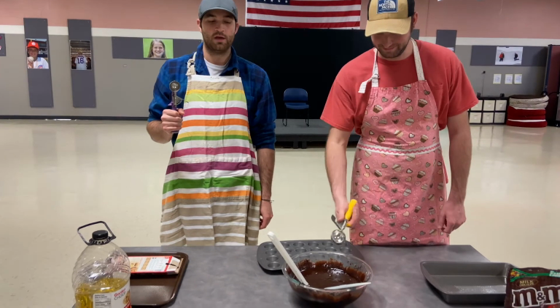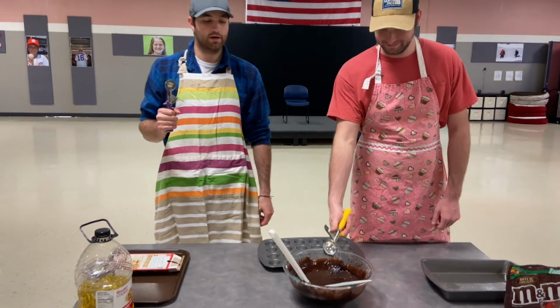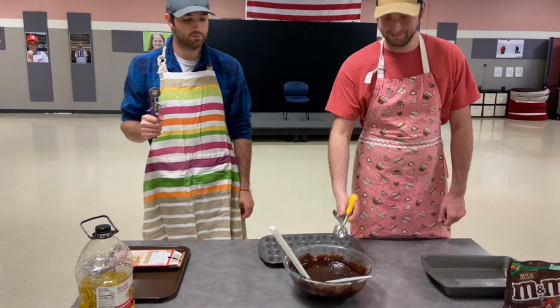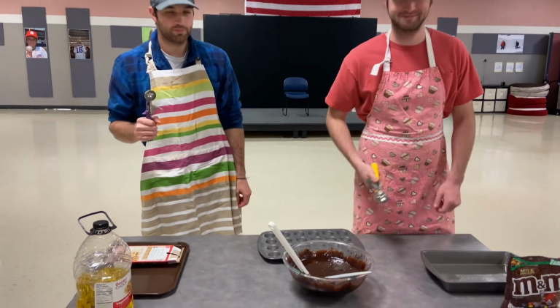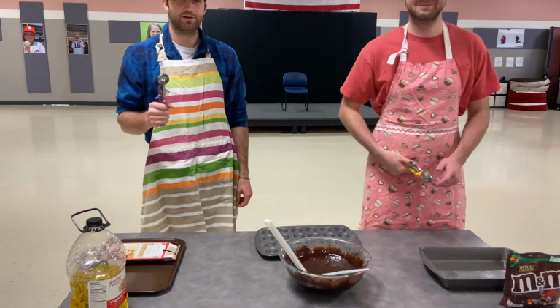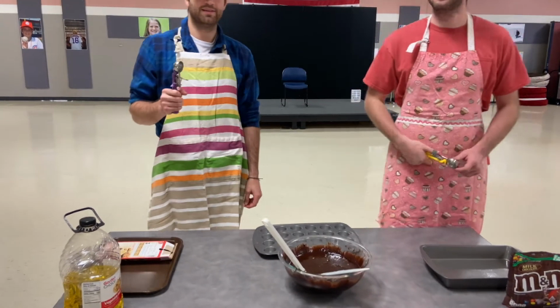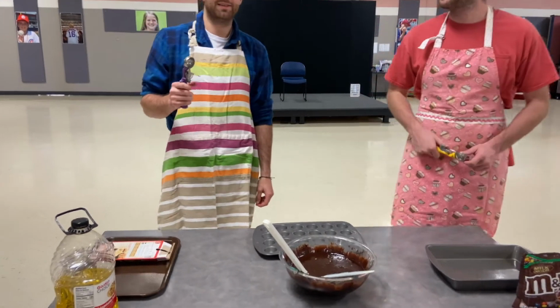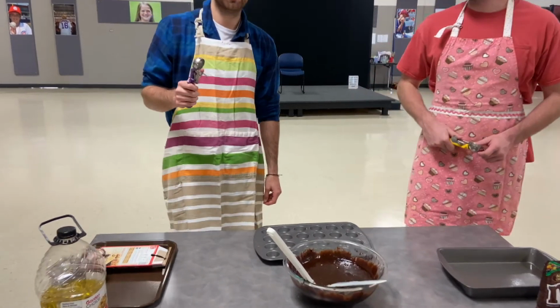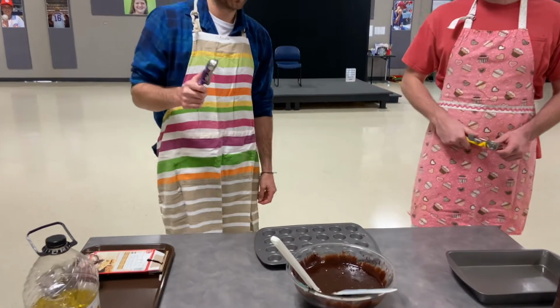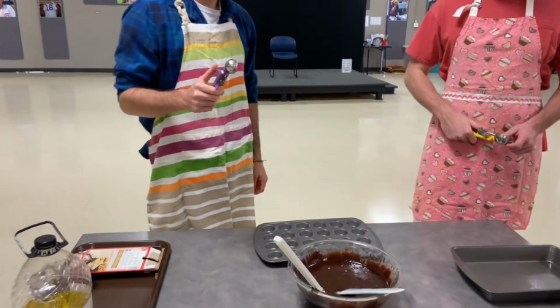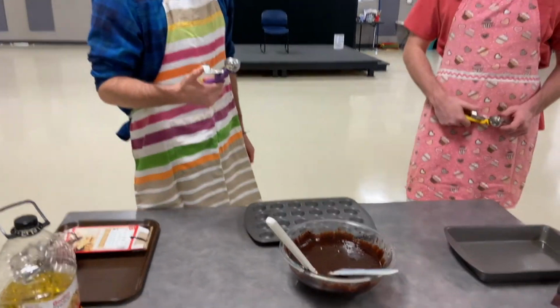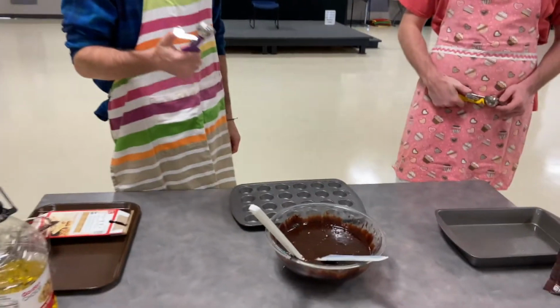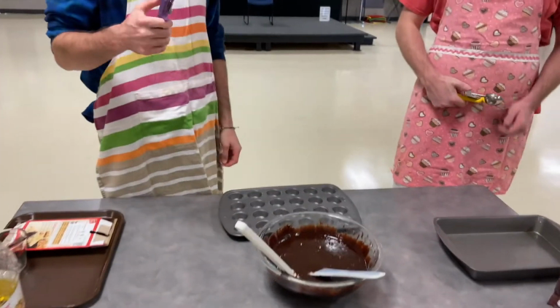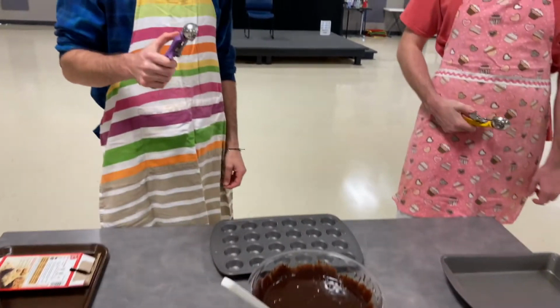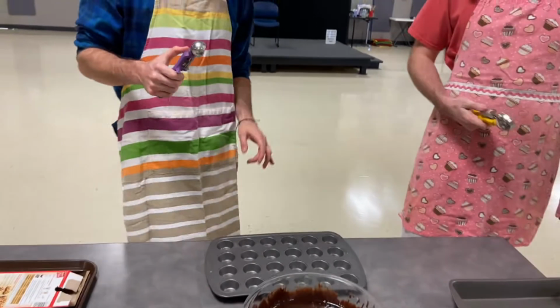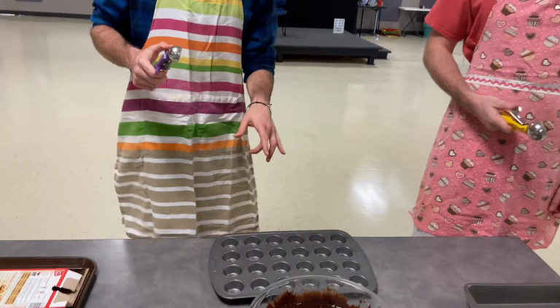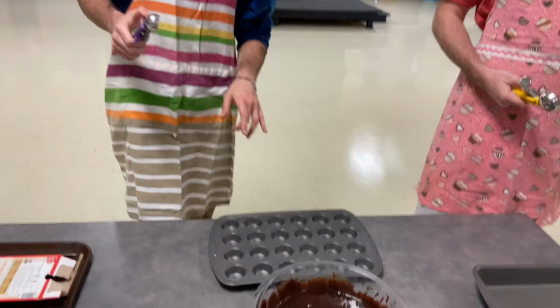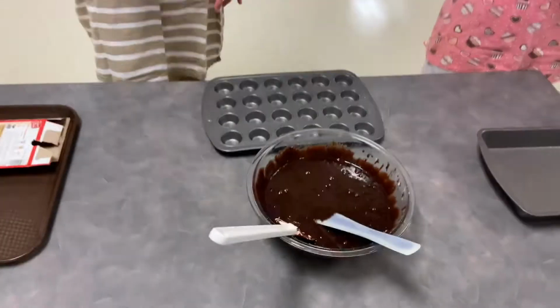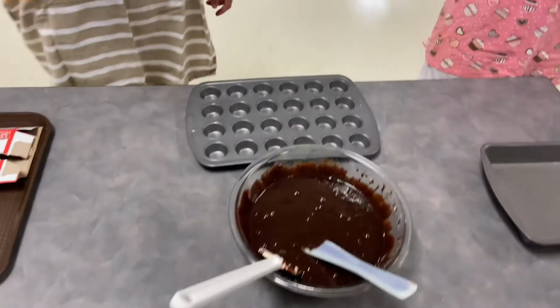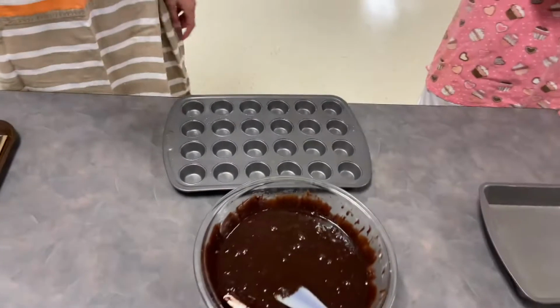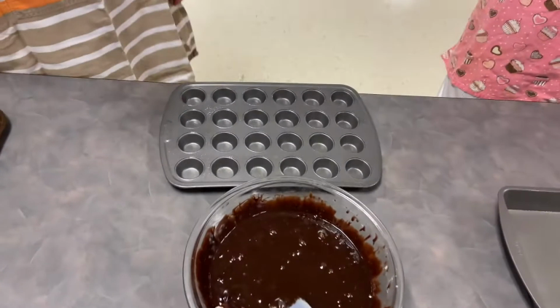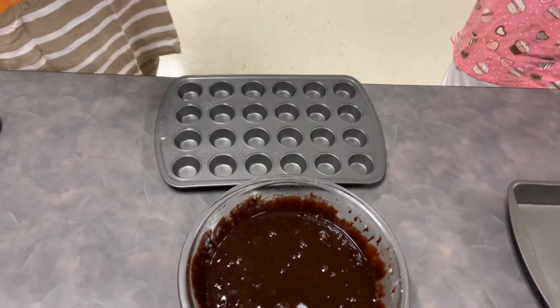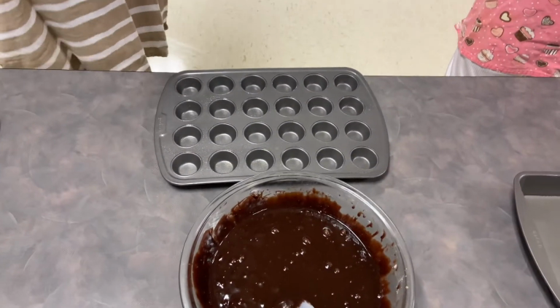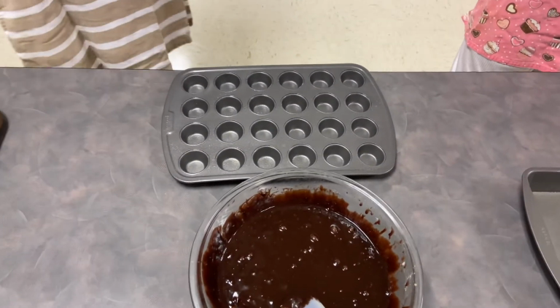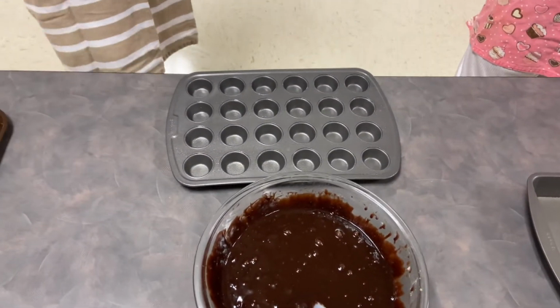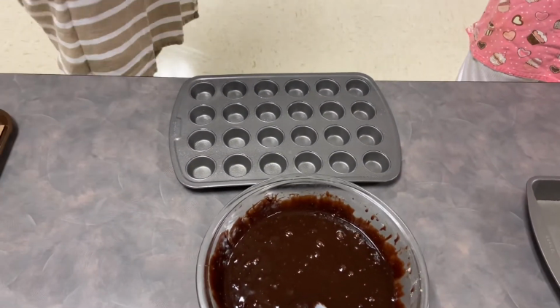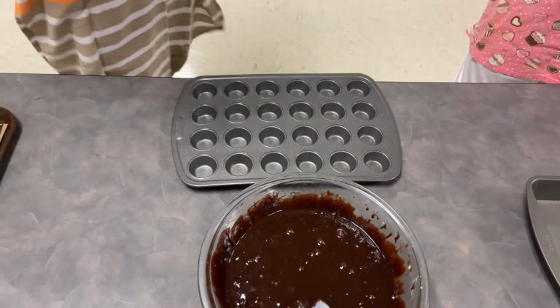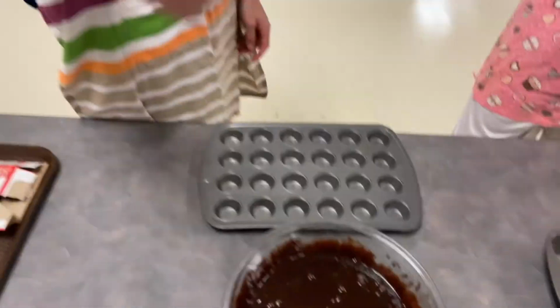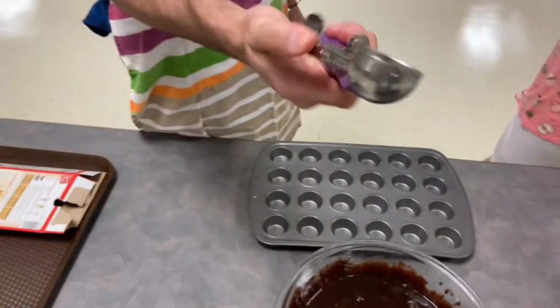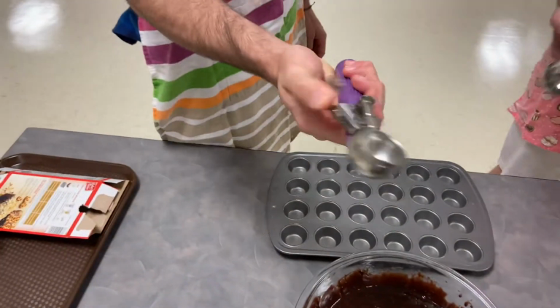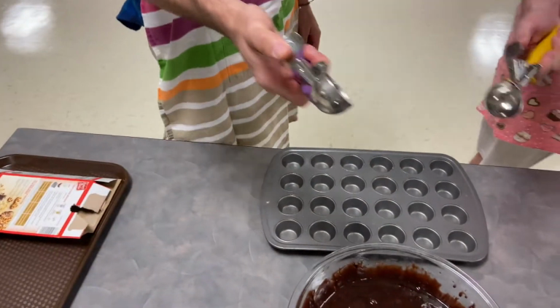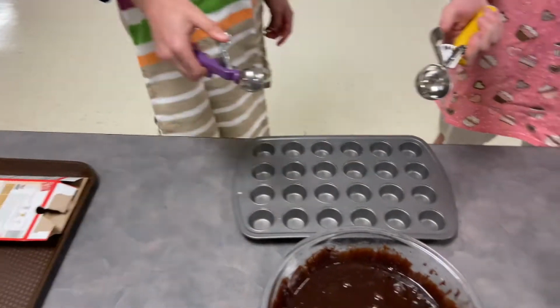So we're gonna be doing things a little different today. We're going to be making little cupcake brownie bites. So we have our scoopers.